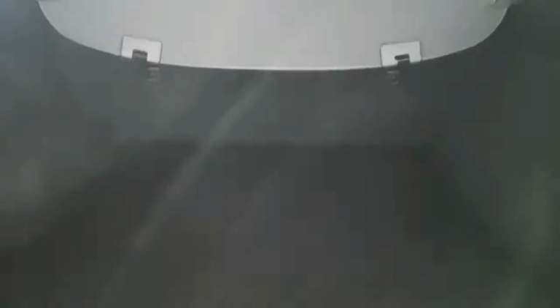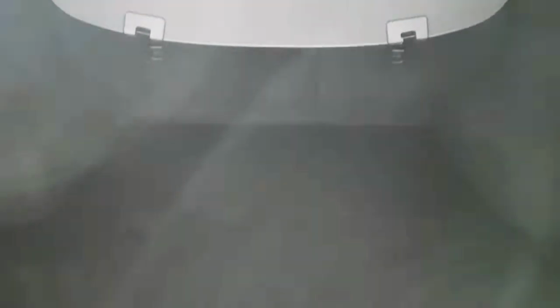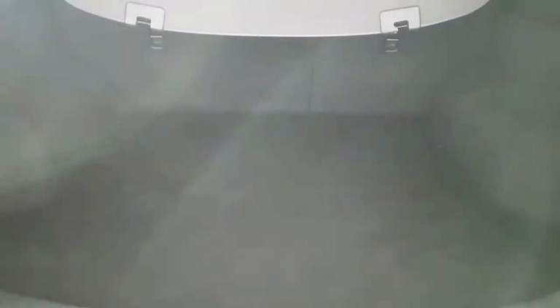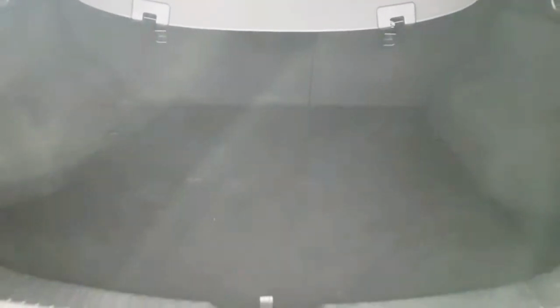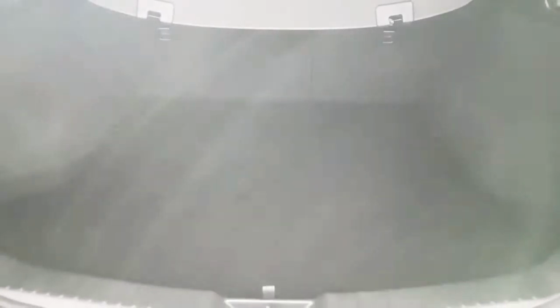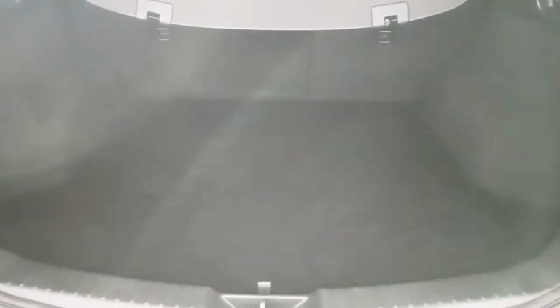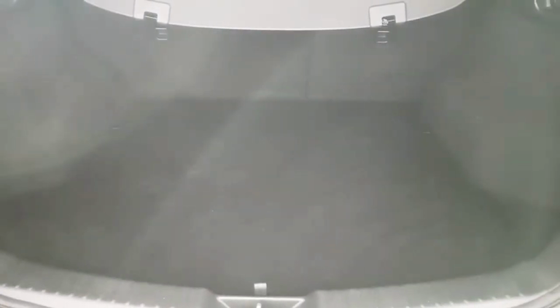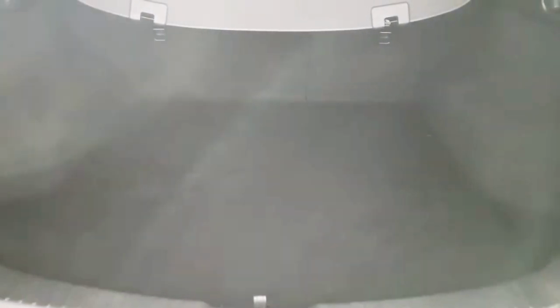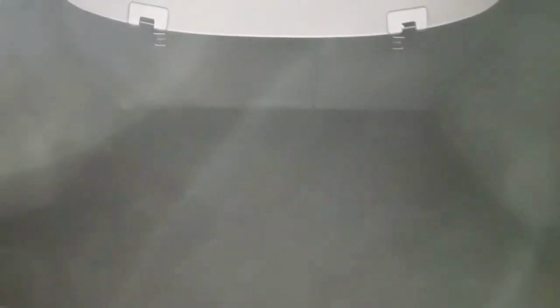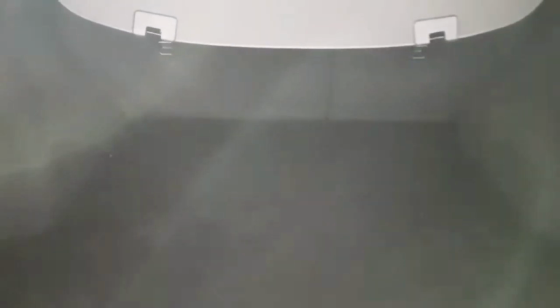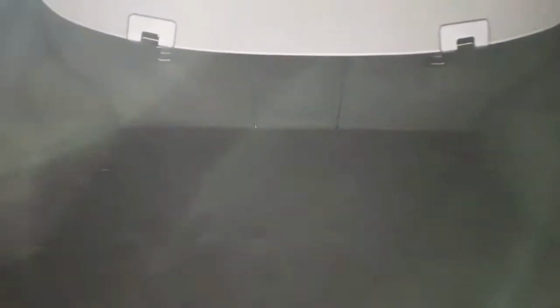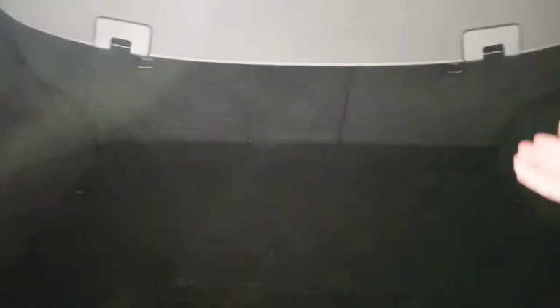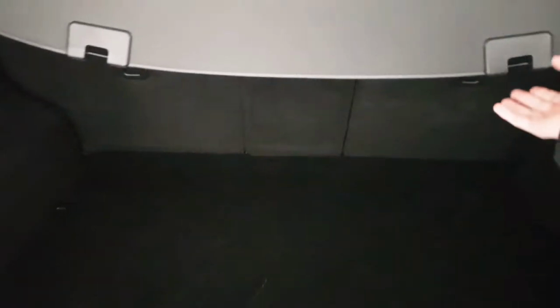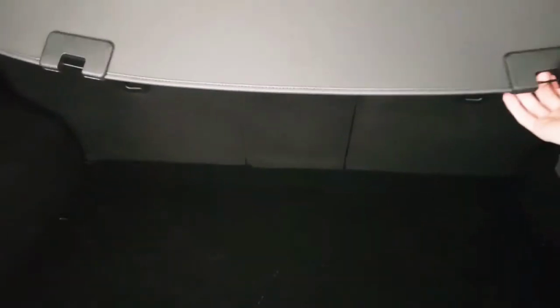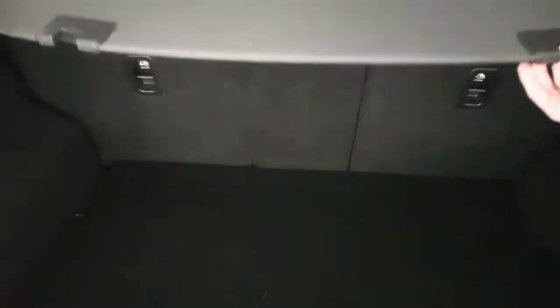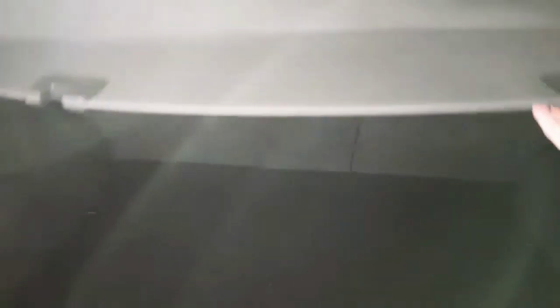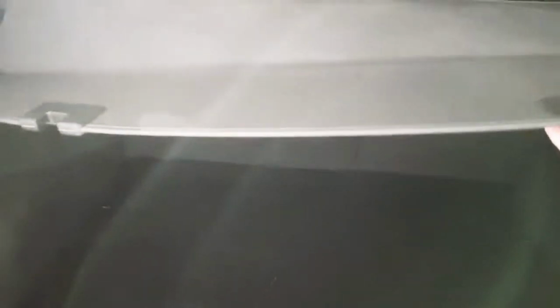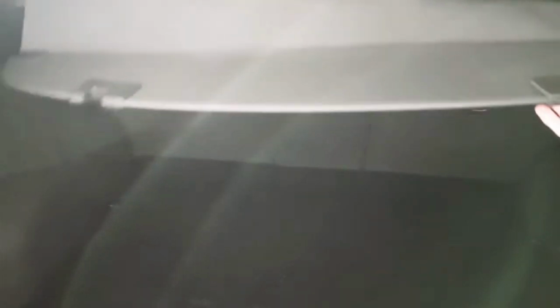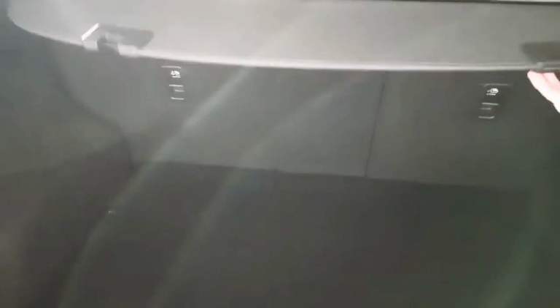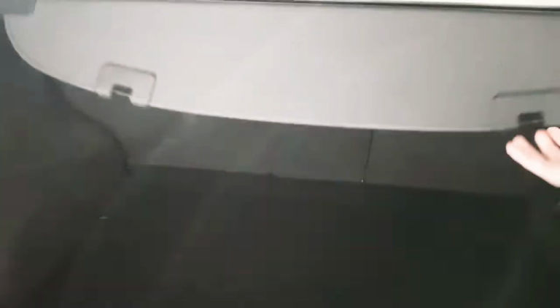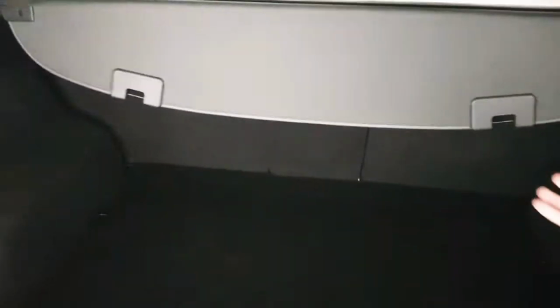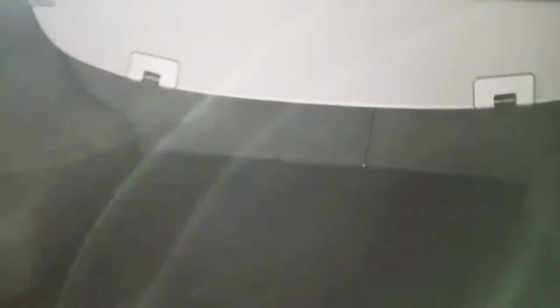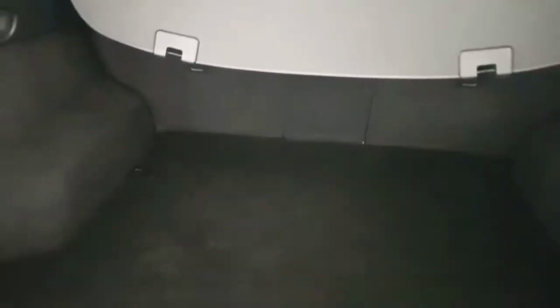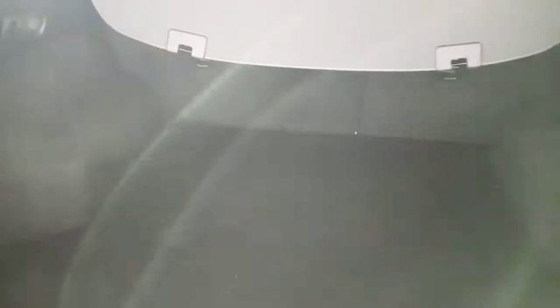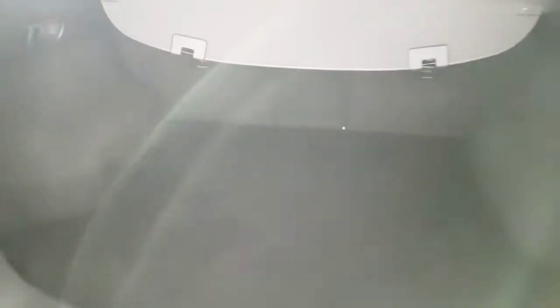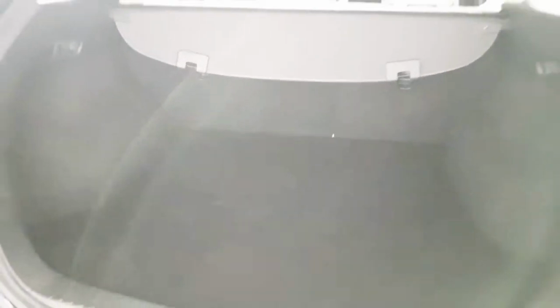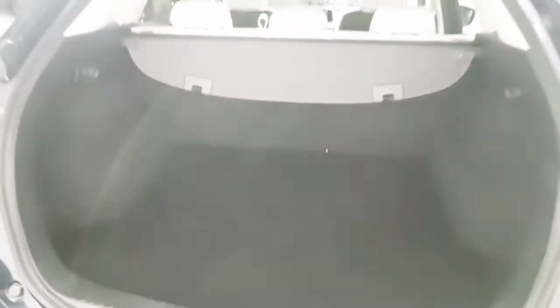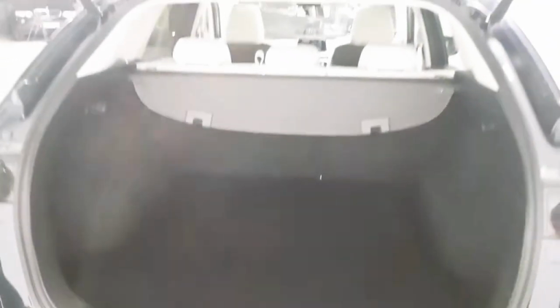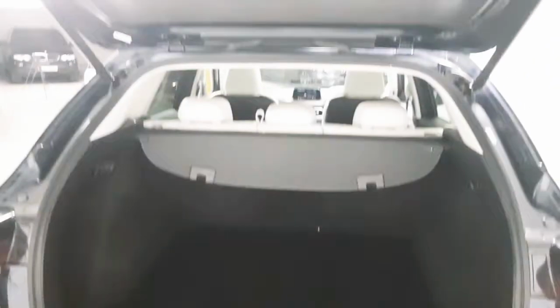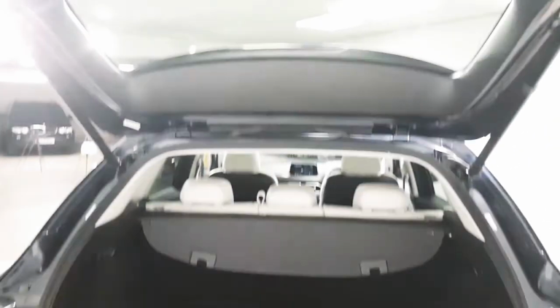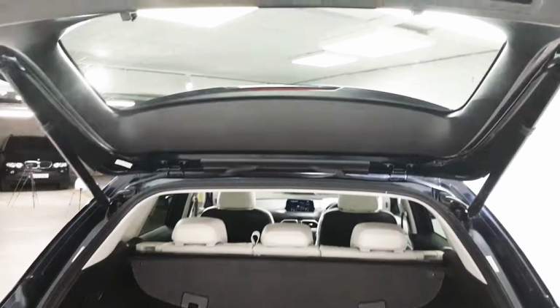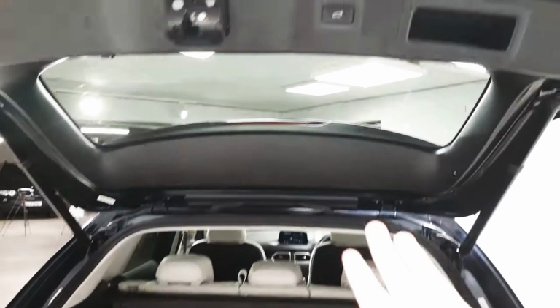You can see we've got lots of storage here in the boot. We also have a retractable parcel shelf. To close the boot, it's just one touch.